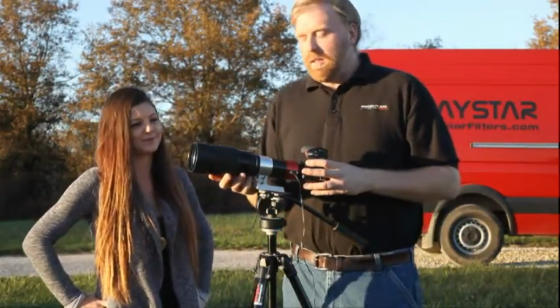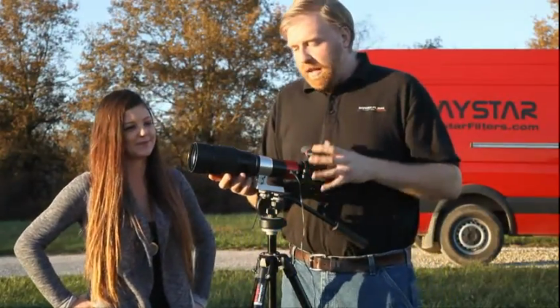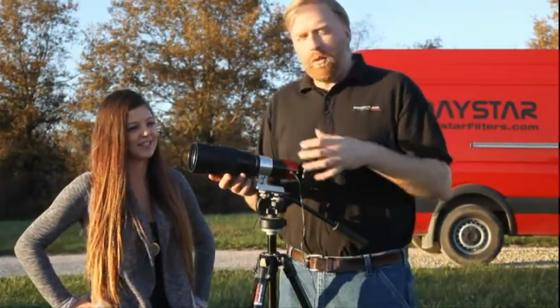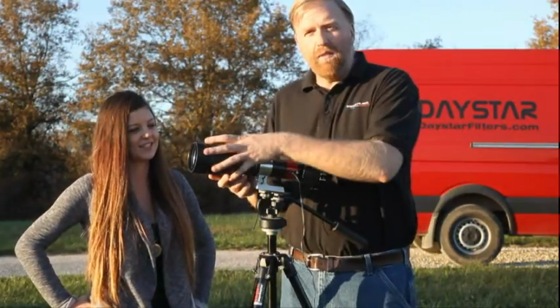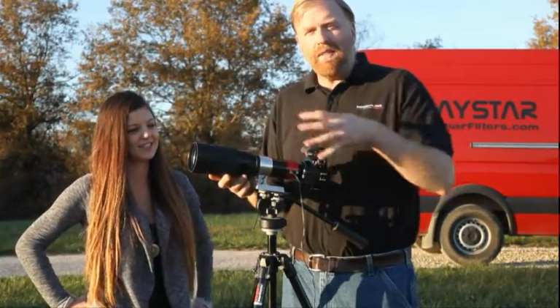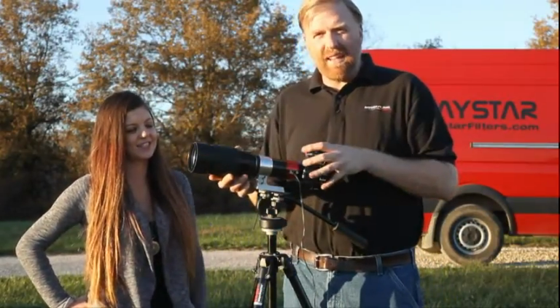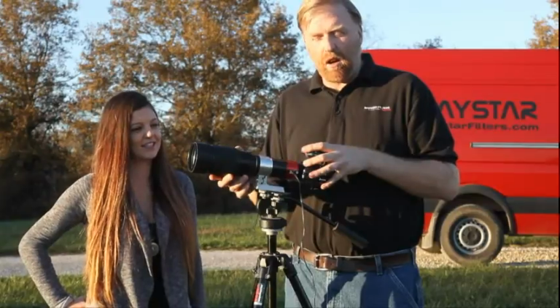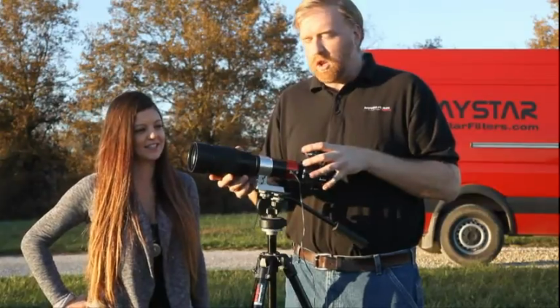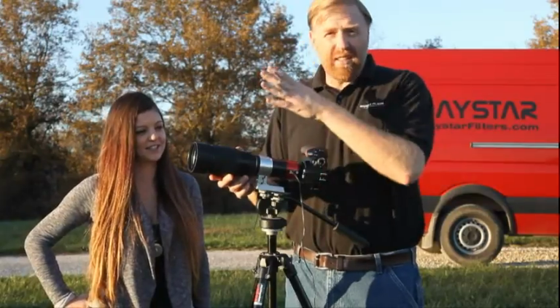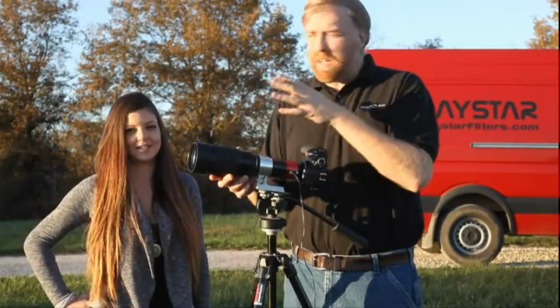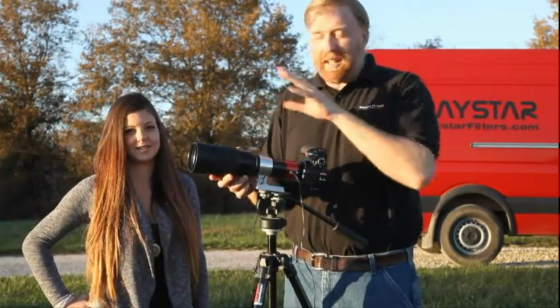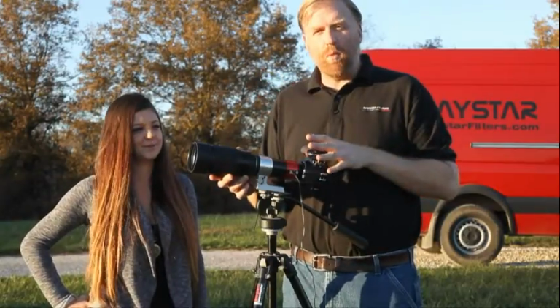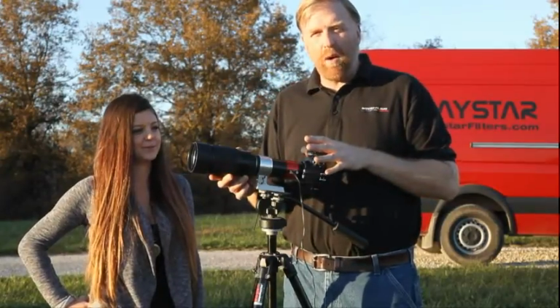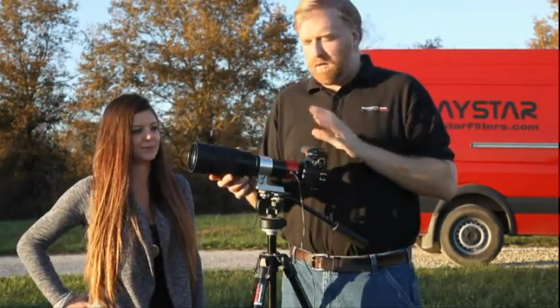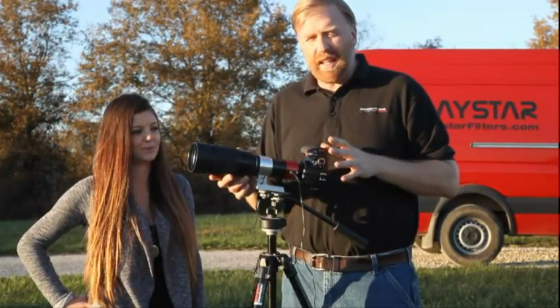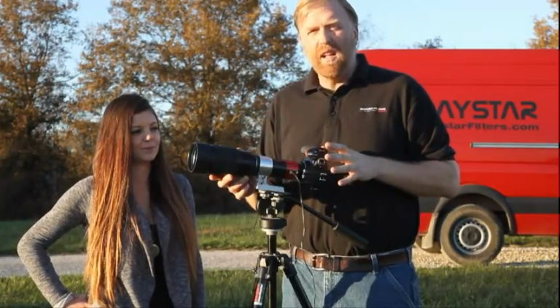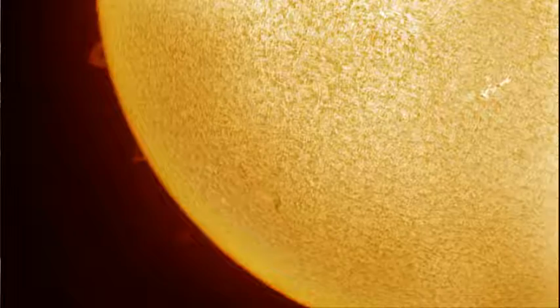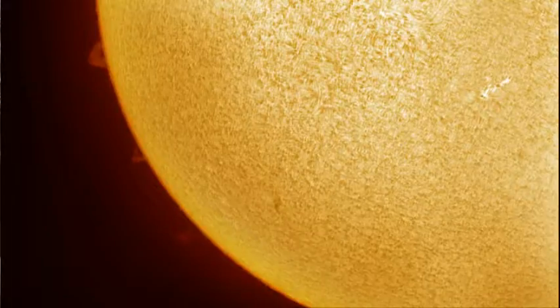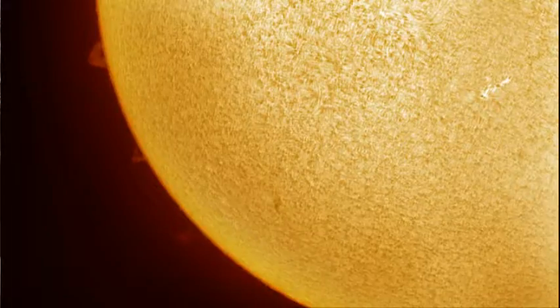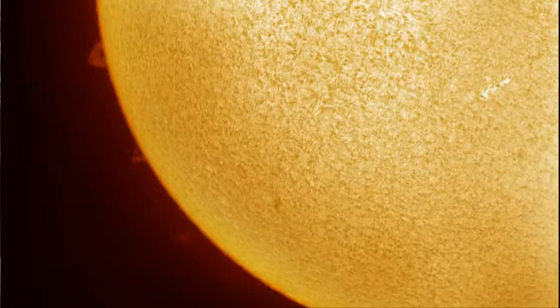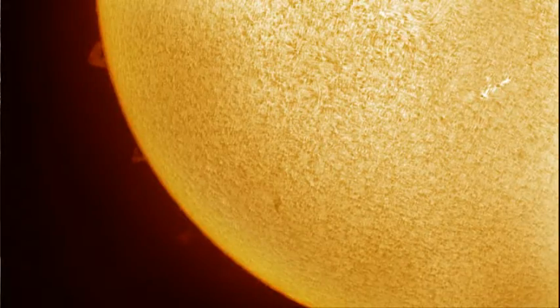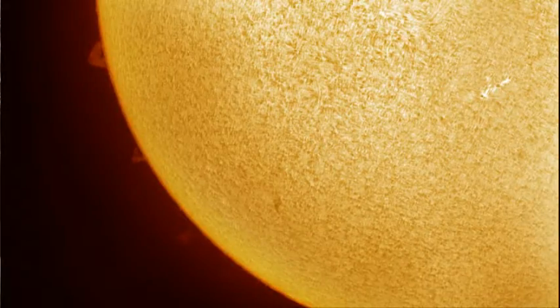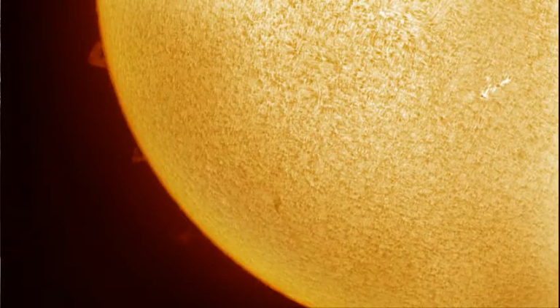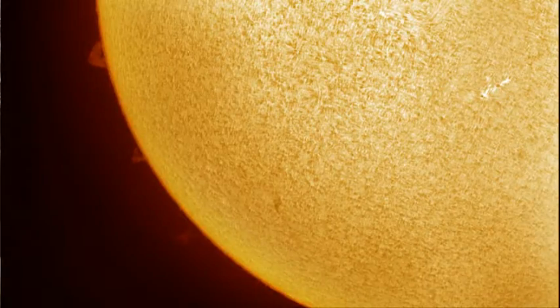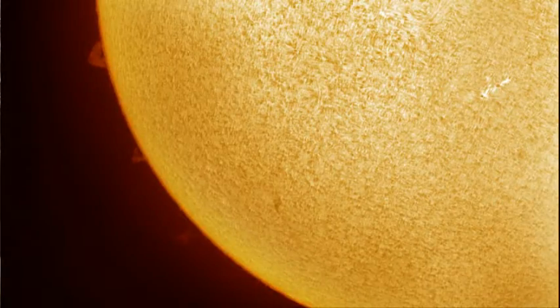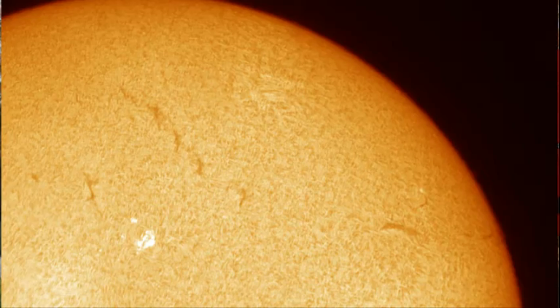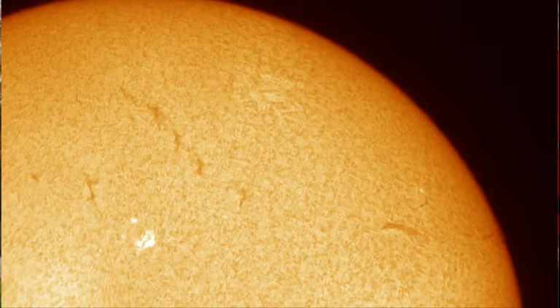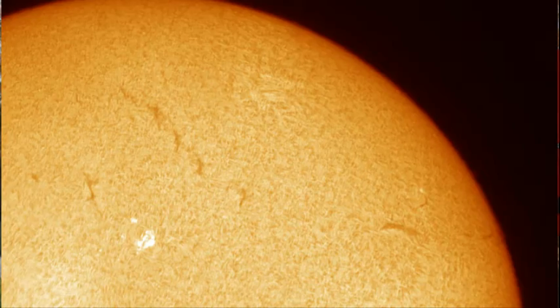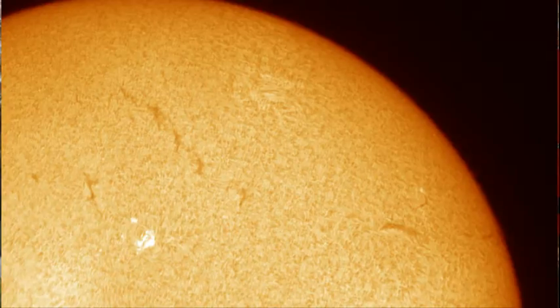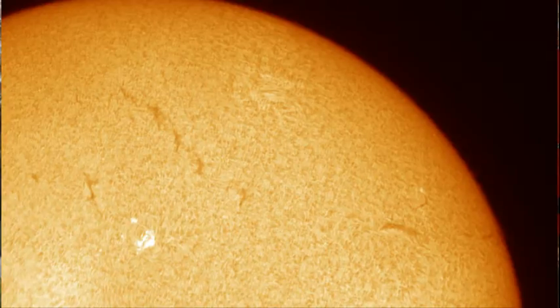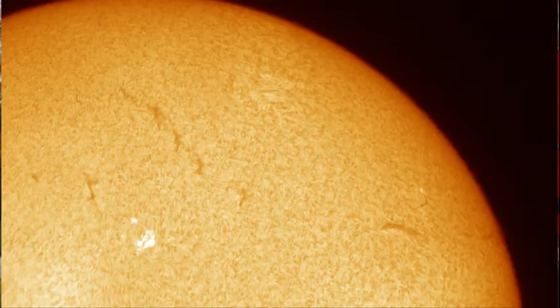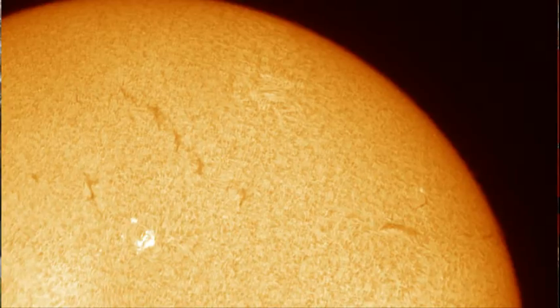This allows you to use a telephoto lens and a DSLR to look at the sun. We're actually looking at the sun right now — it's perfectly safe. You get to see hydrogen alpha, which shows you prominences, flares, chromosphere, and all kinds of activity on the sun that's churning and moving every few minutes.